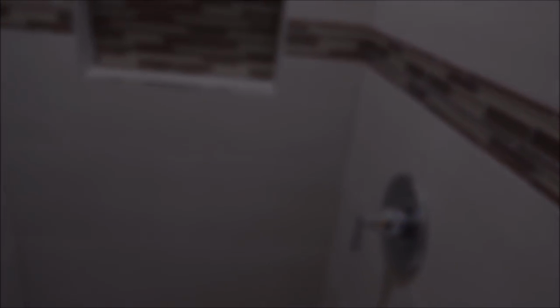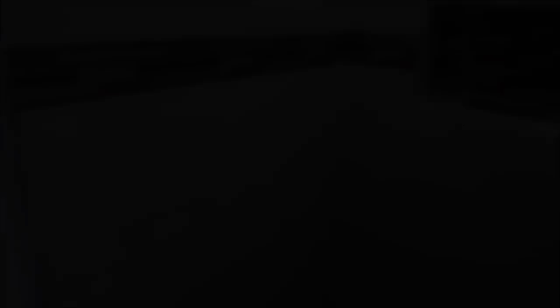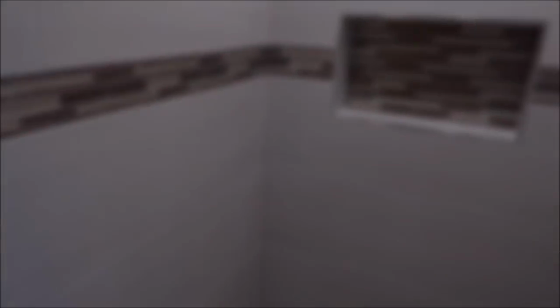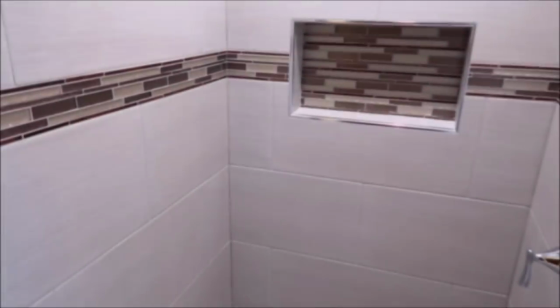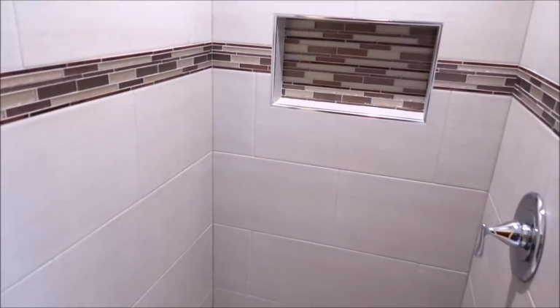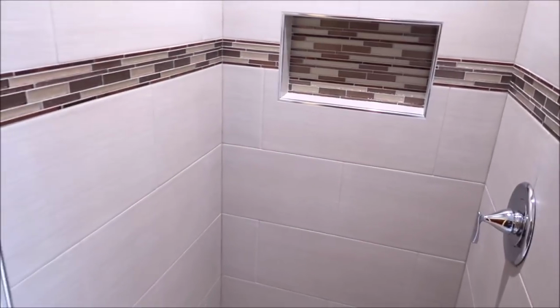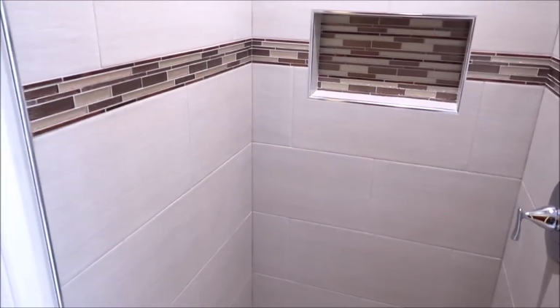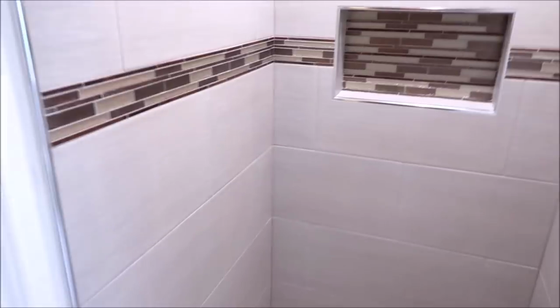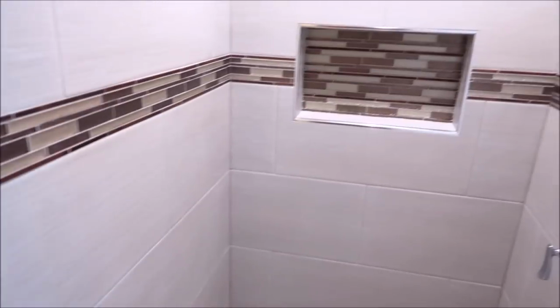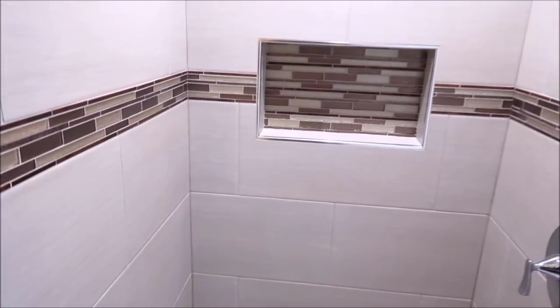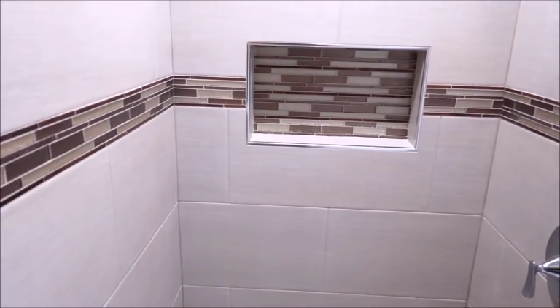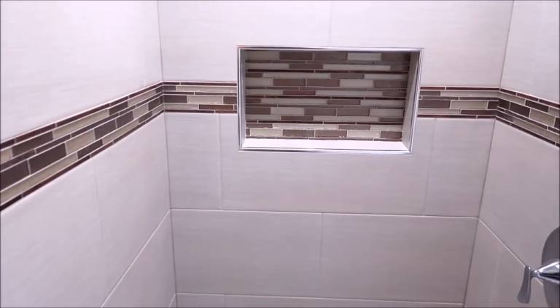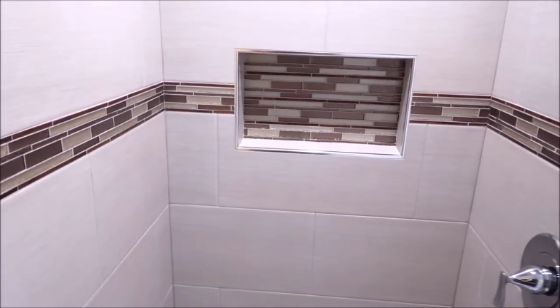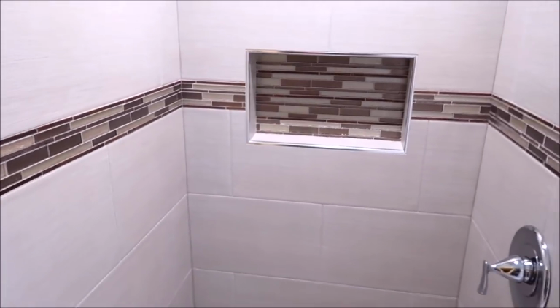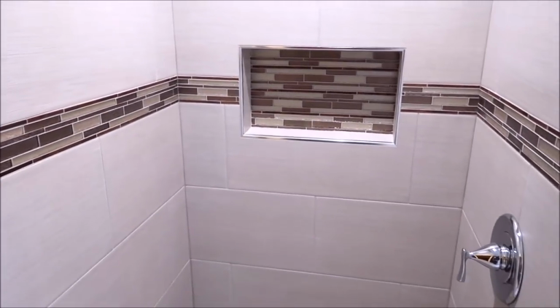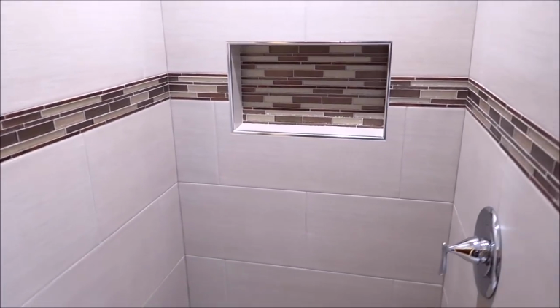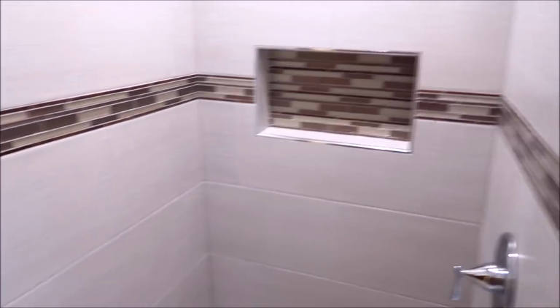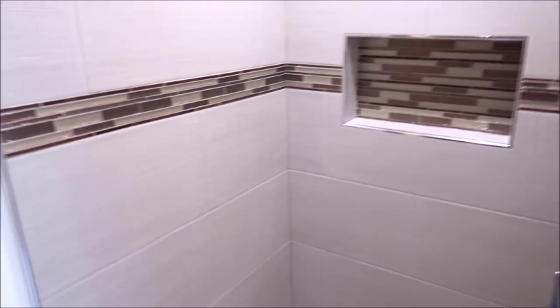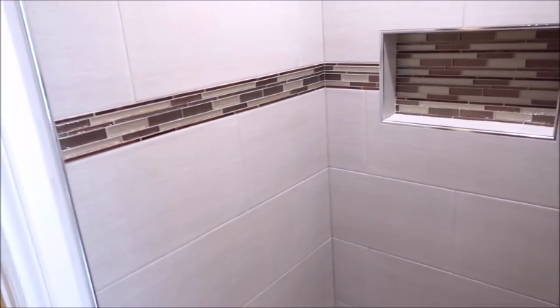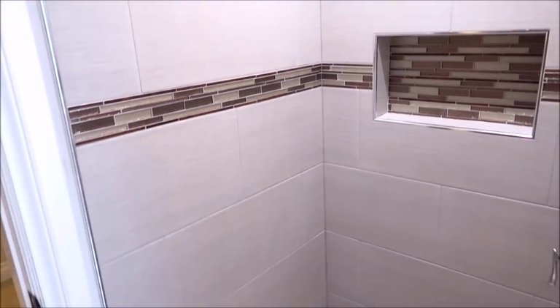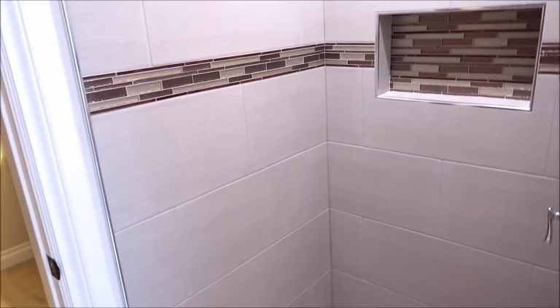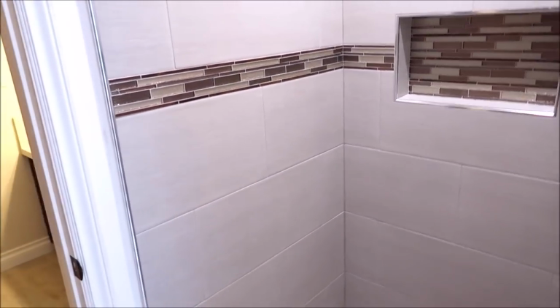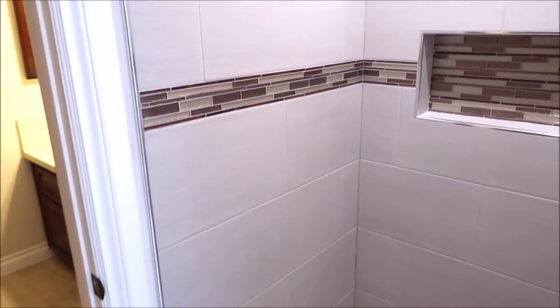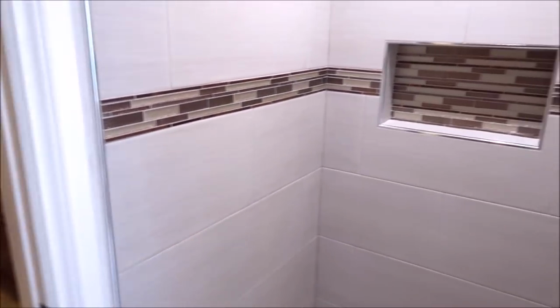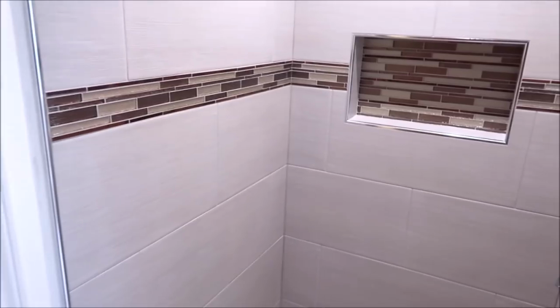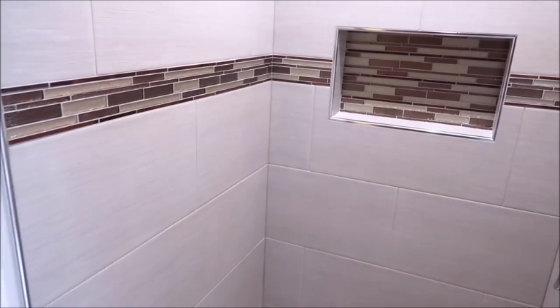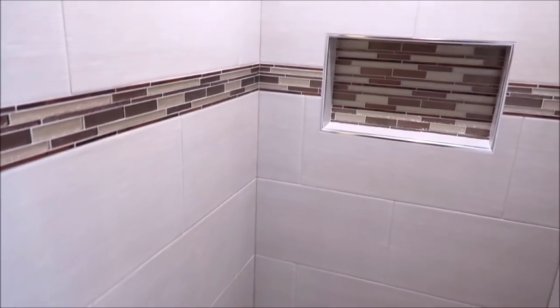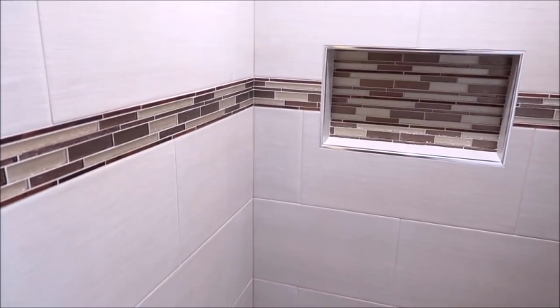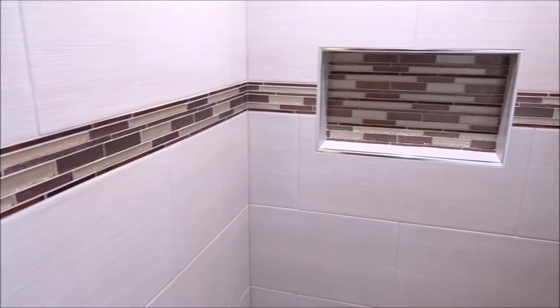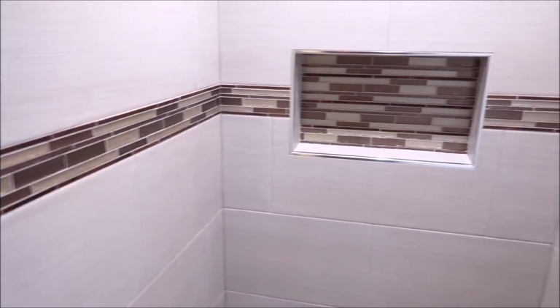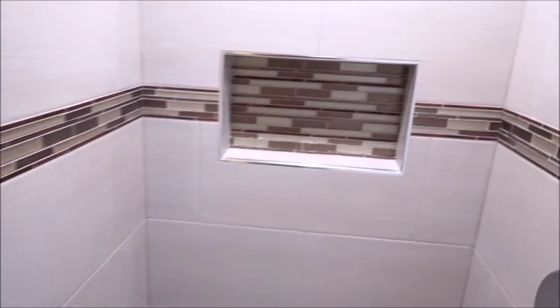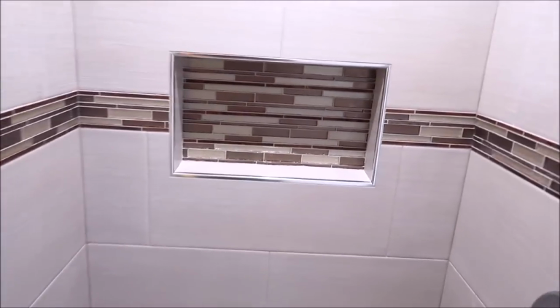There you guys have it — Bath and Shower Tile Ideas, Episode 25. I hope you enjoyed the video. Don't forget to subscribe for more episodes, and I'll see you on the next one.